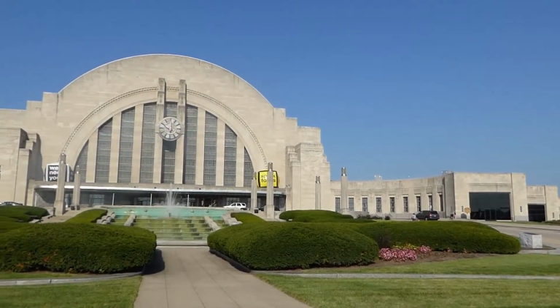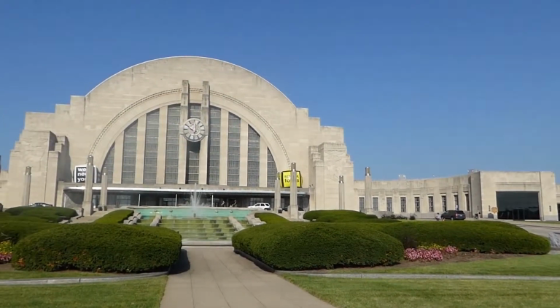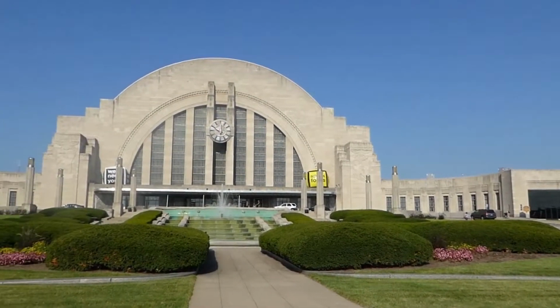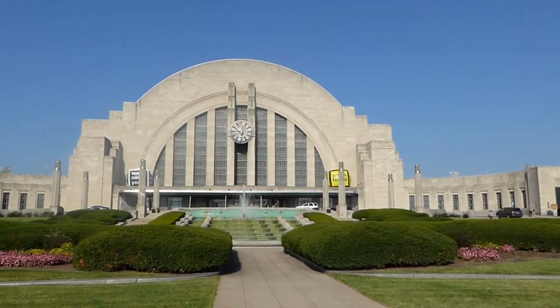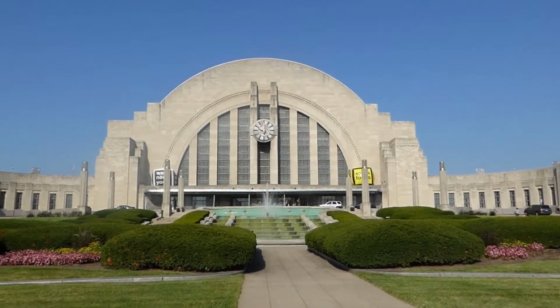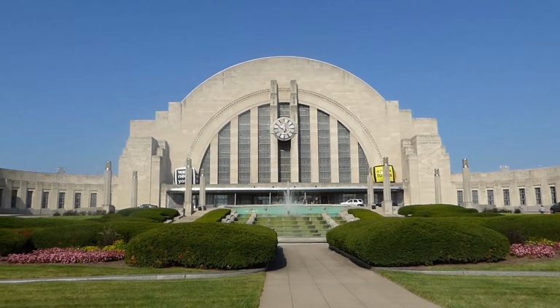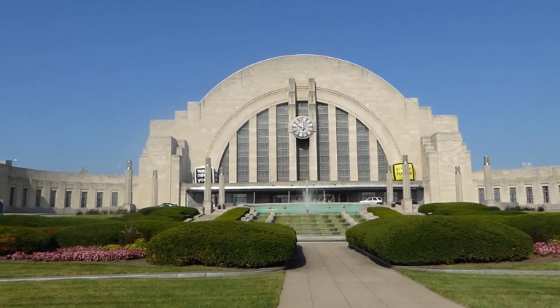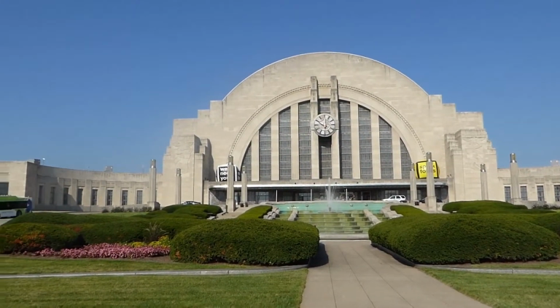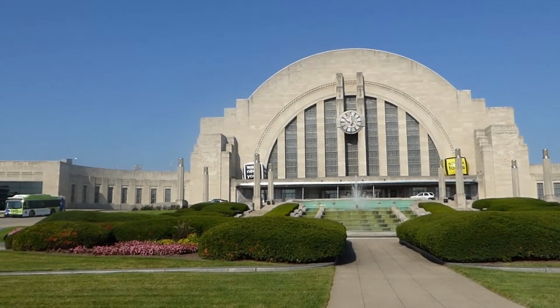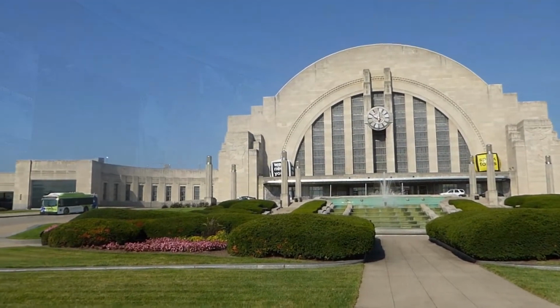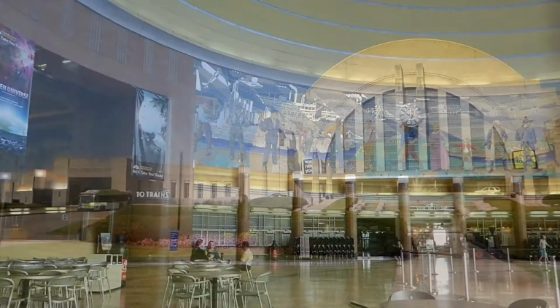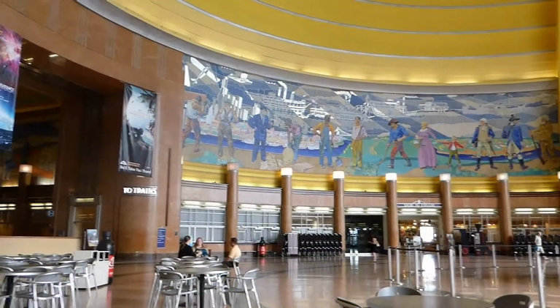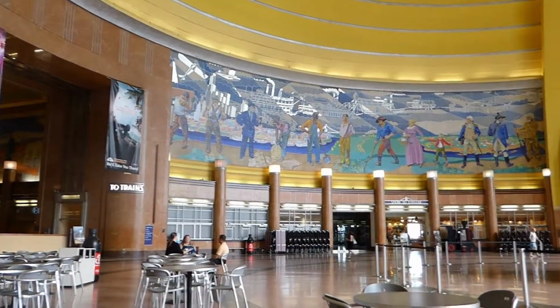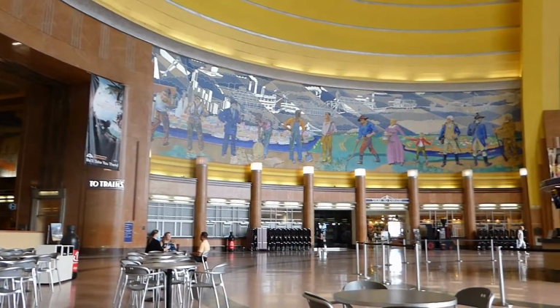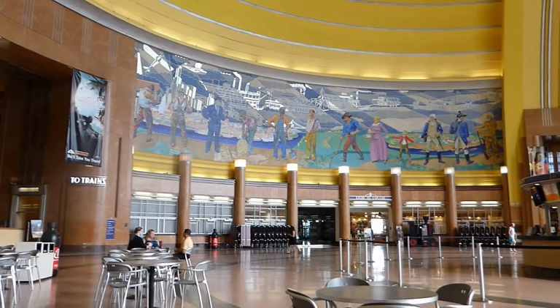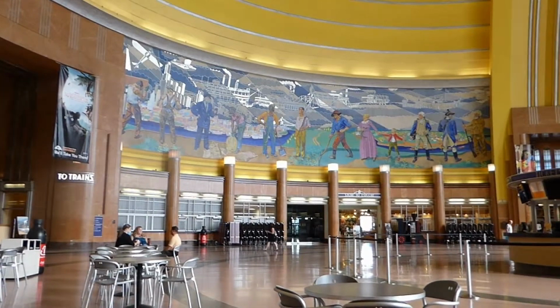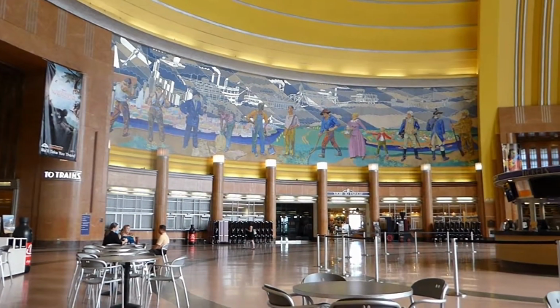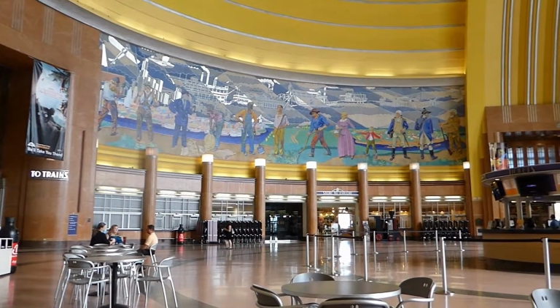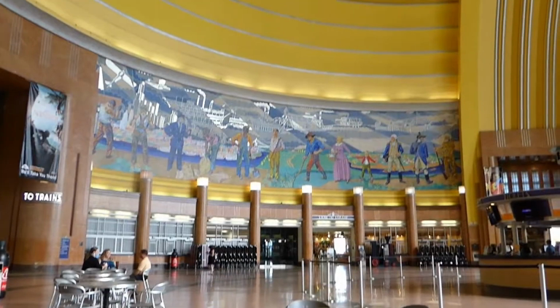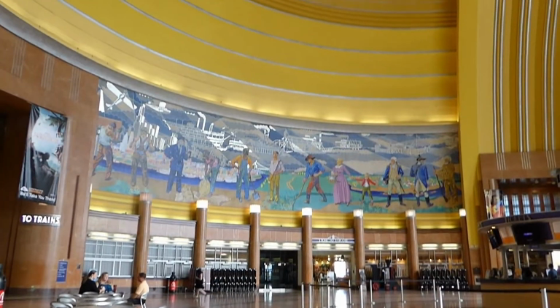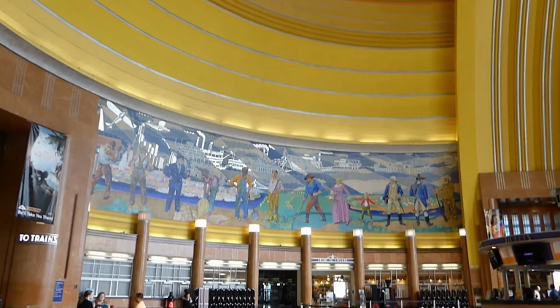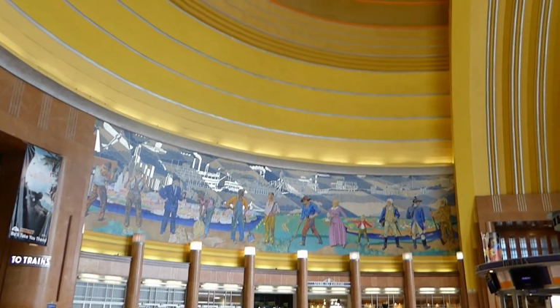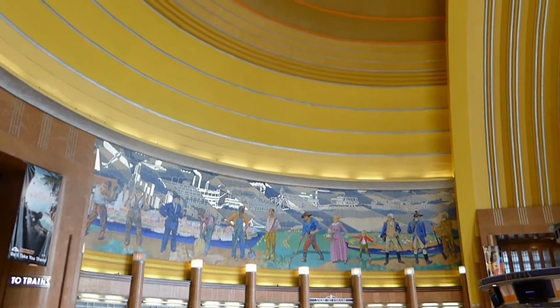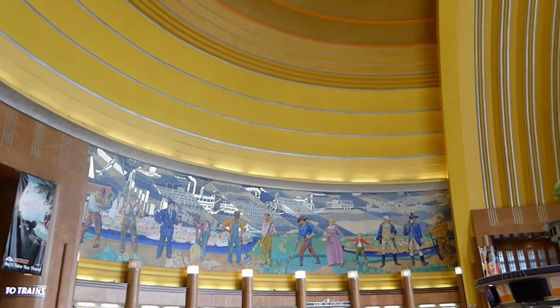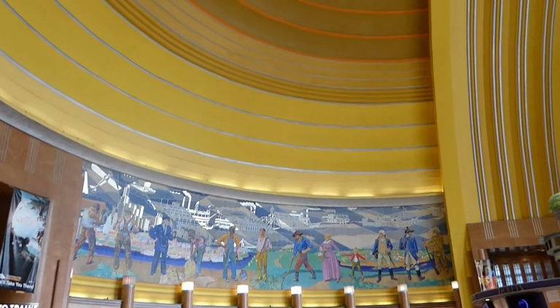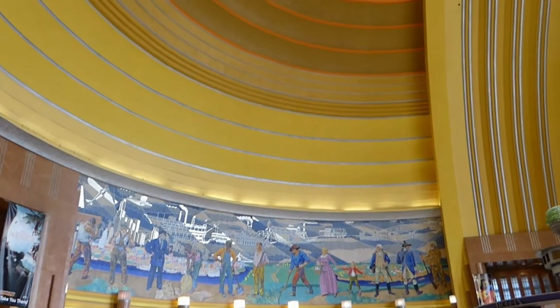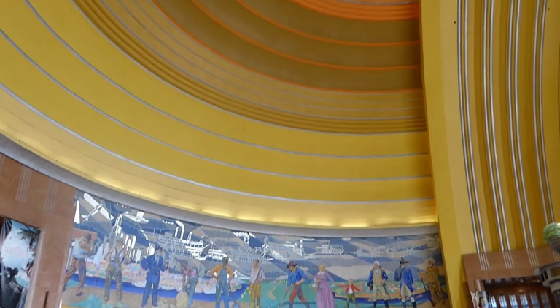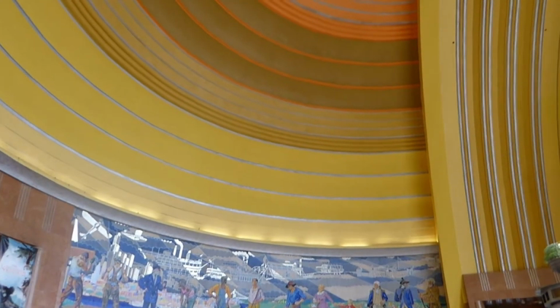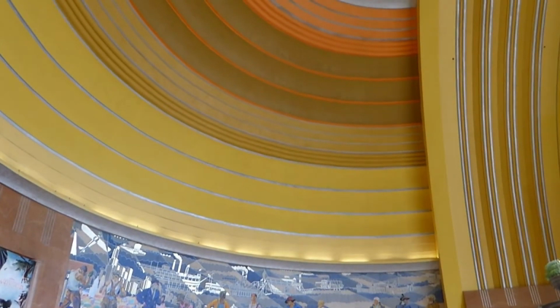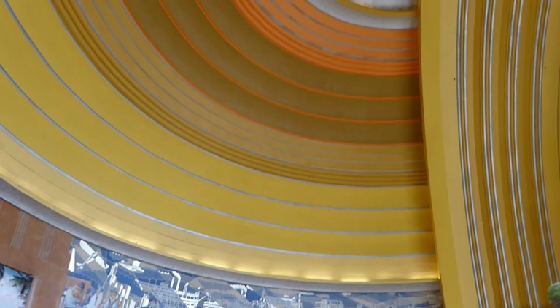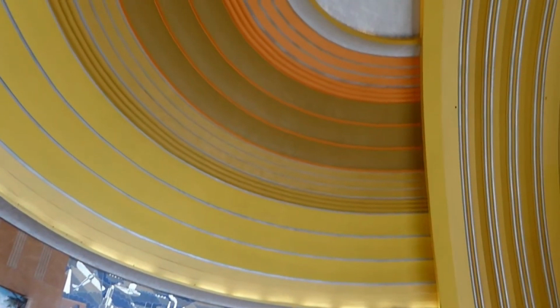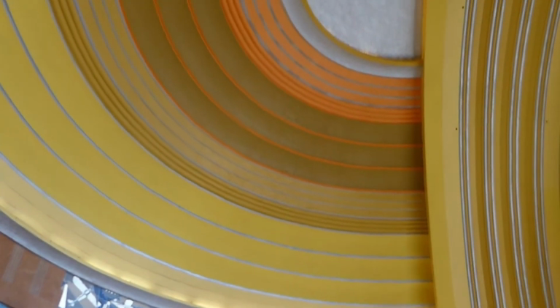Union Terminal opened in 1933 and is a classic example of Art Deco style. There are incredibly detailed mosaics along the walls, and the building has the largest half-dome construction in the Western Hemisphere. The ceiling is incredible.